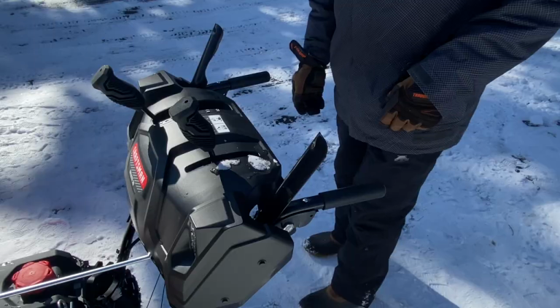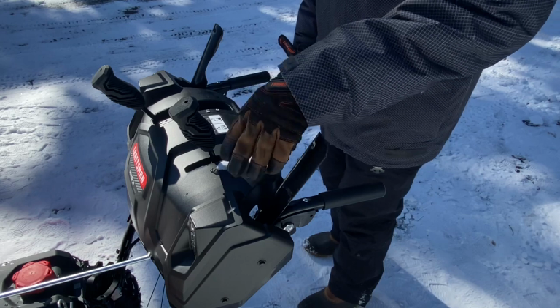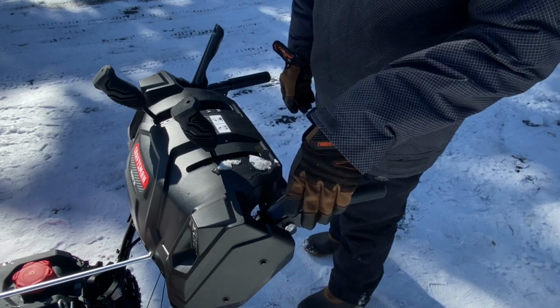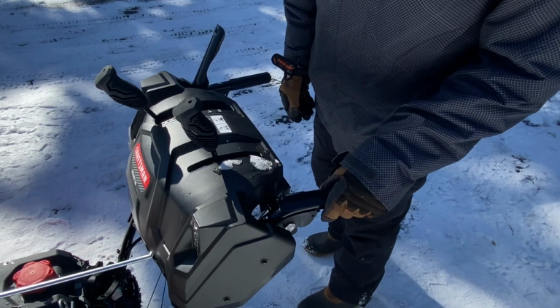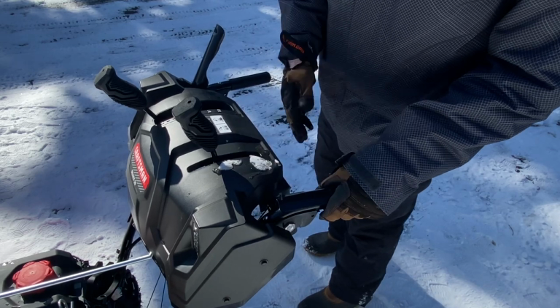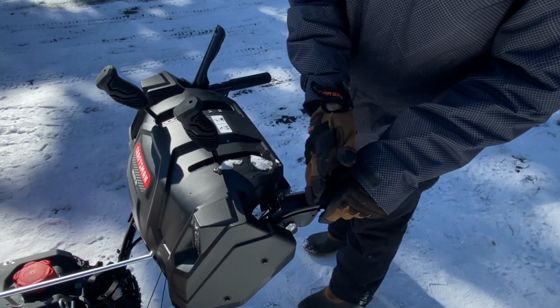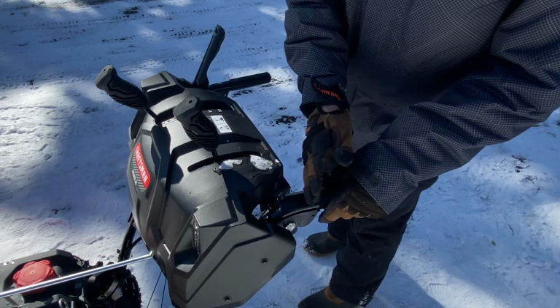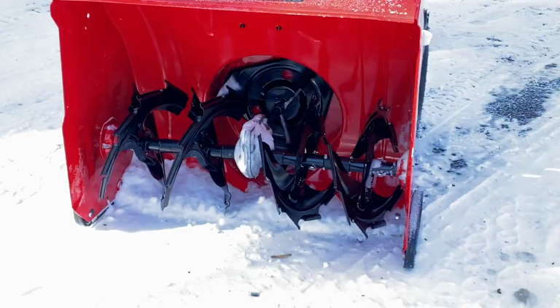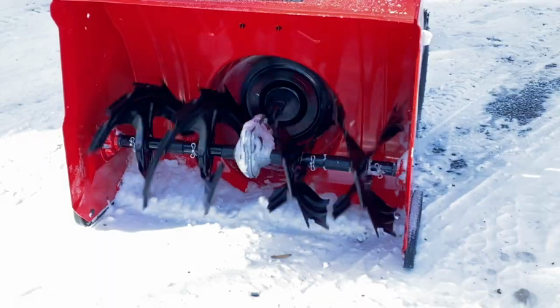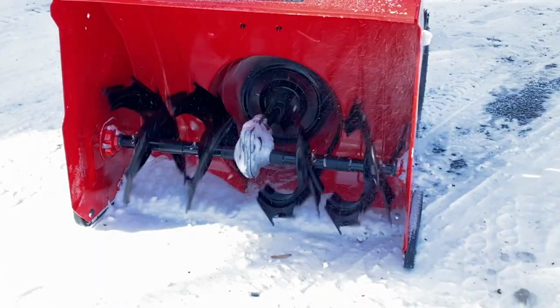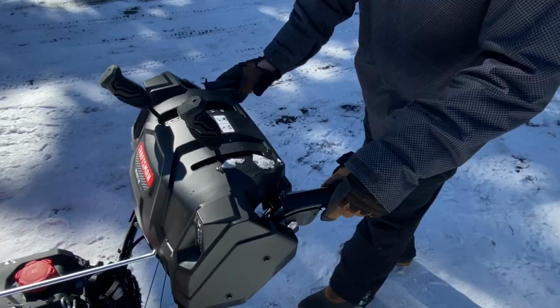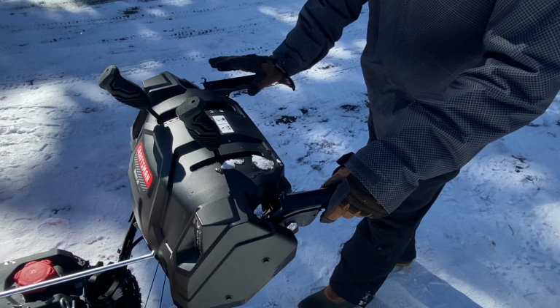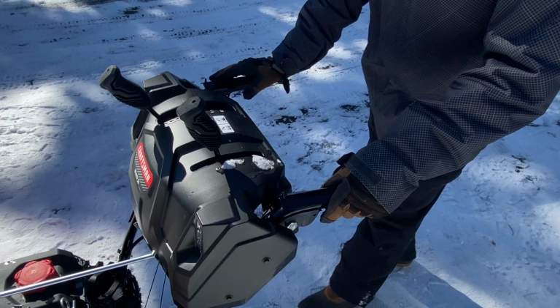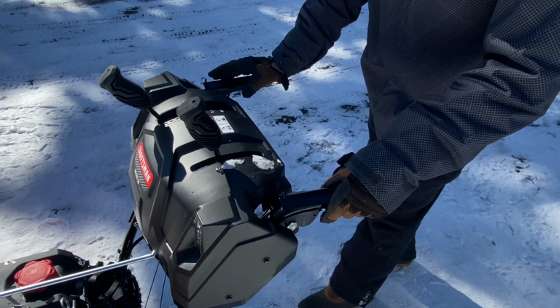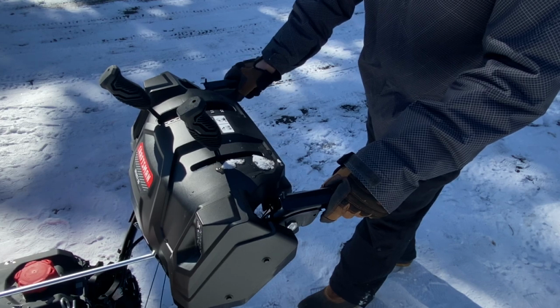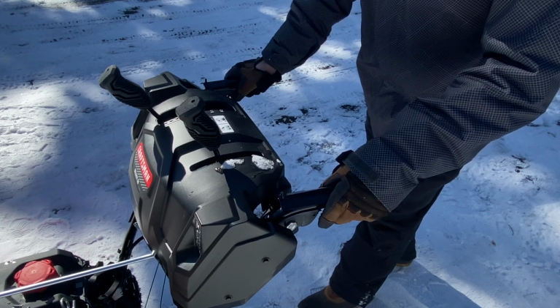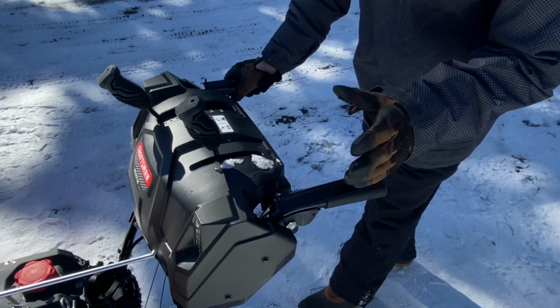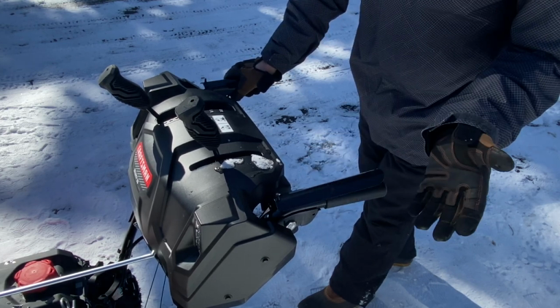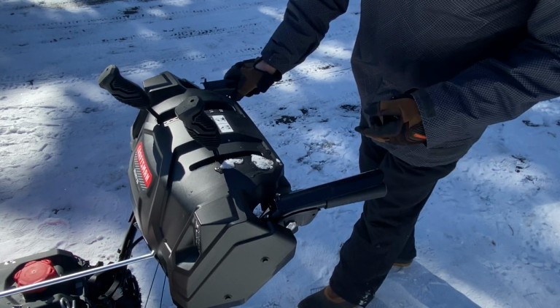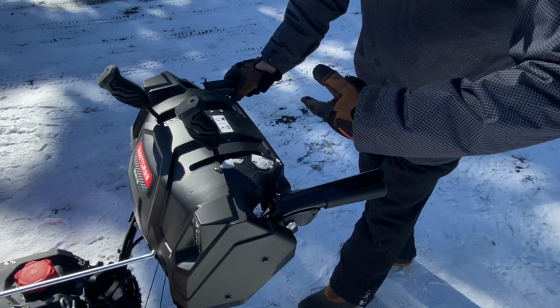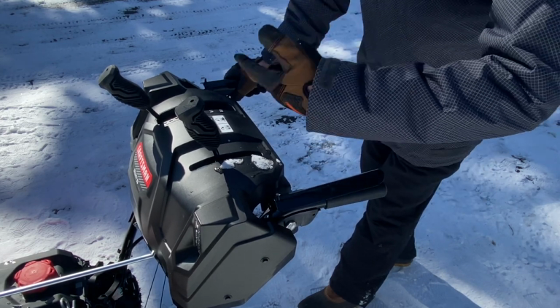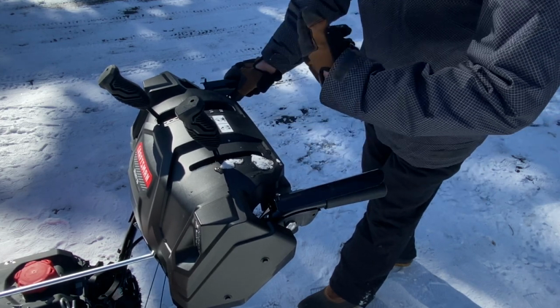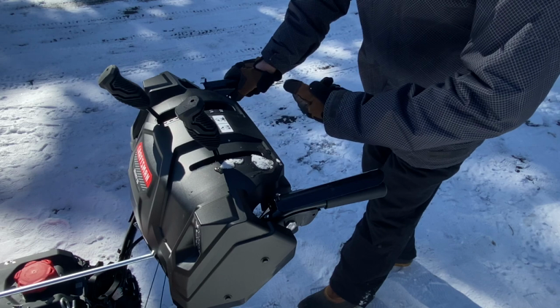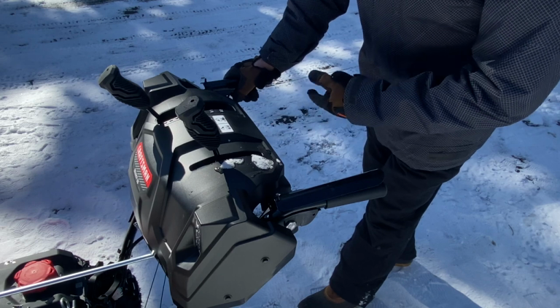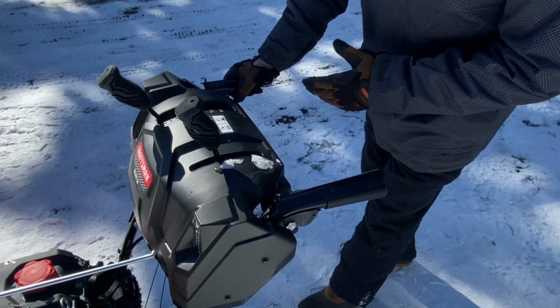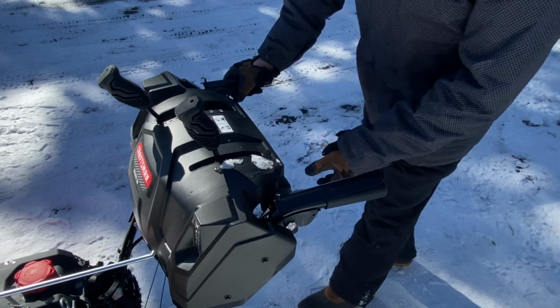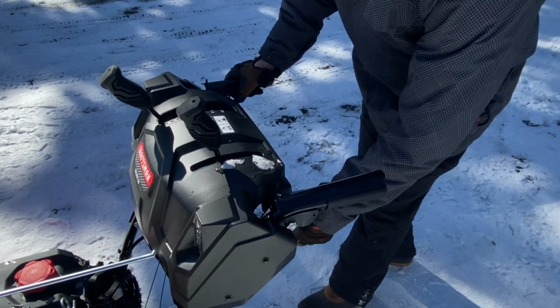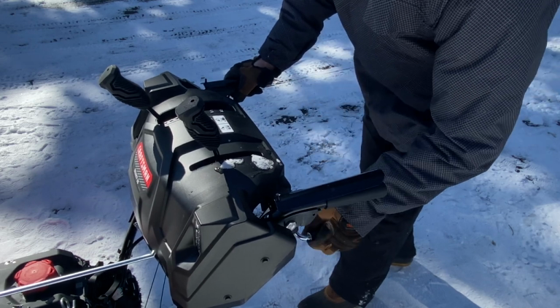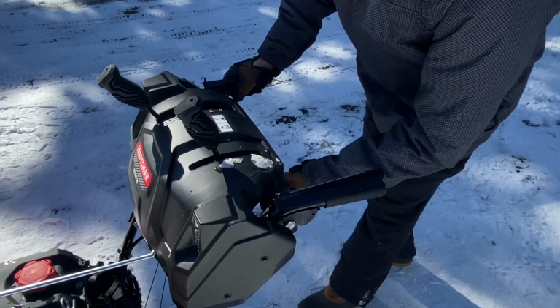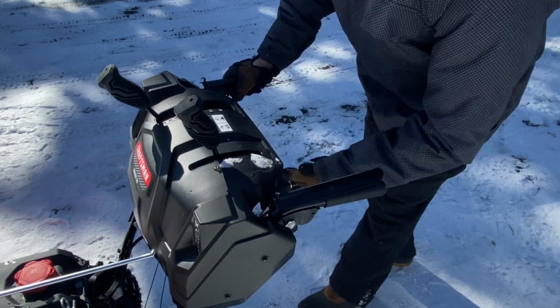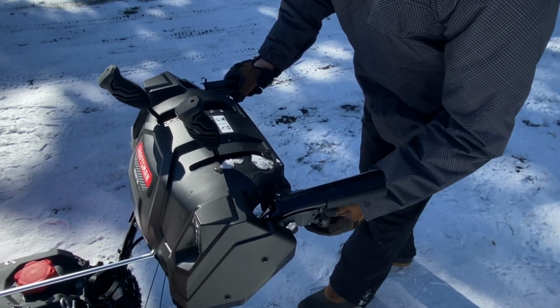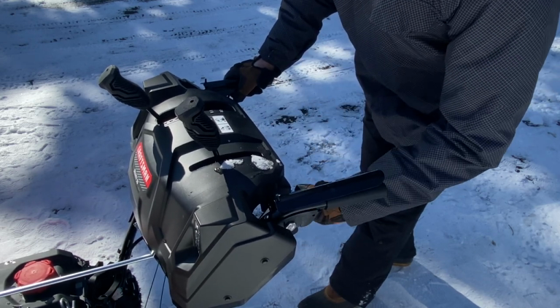When you're throwing snow, you want to be in full throttle and this will engage the auger. This controls your forward and reverse, and you can let go with the left hand and the auger will still rotate — that's so you can adjust where the snow will be thrown.